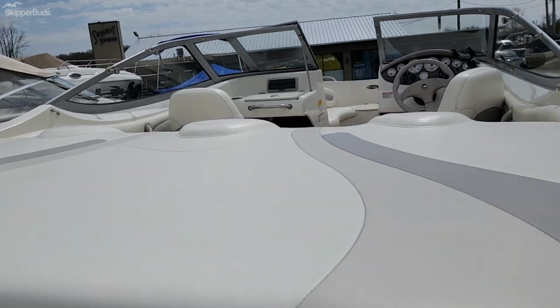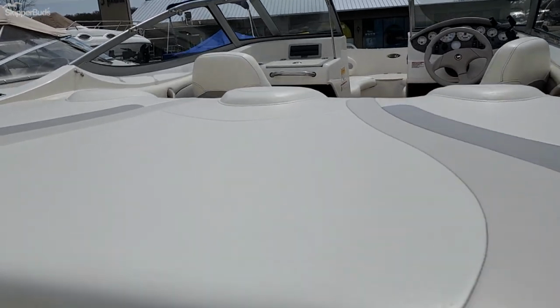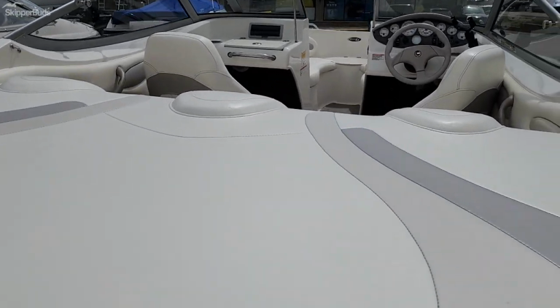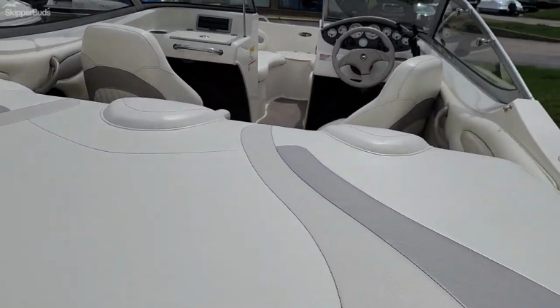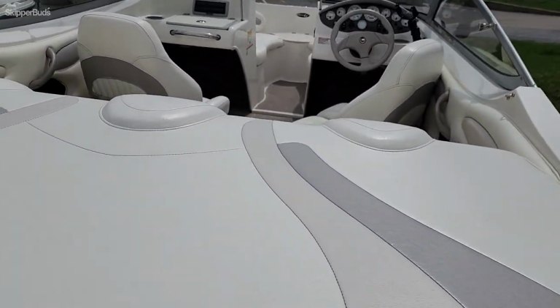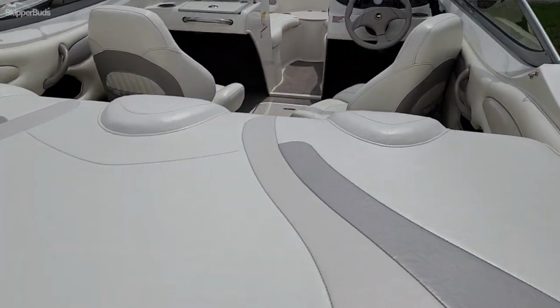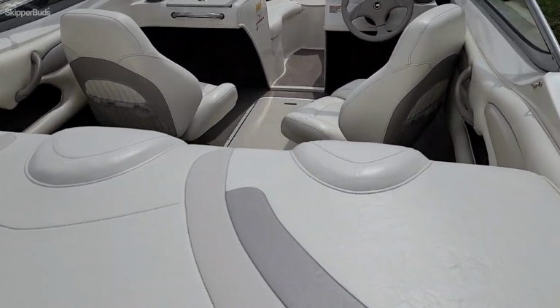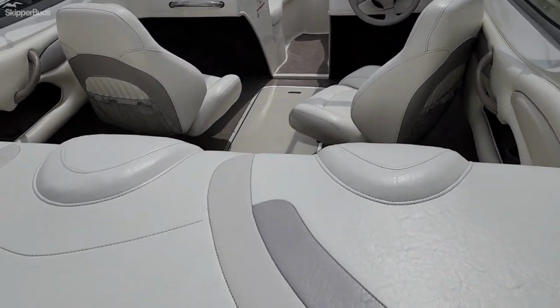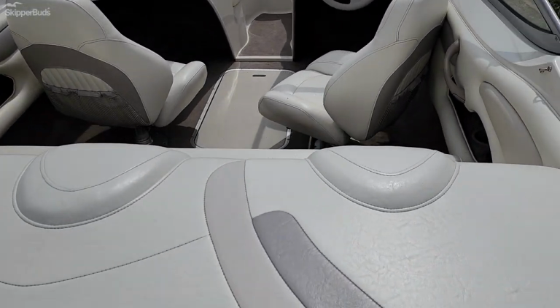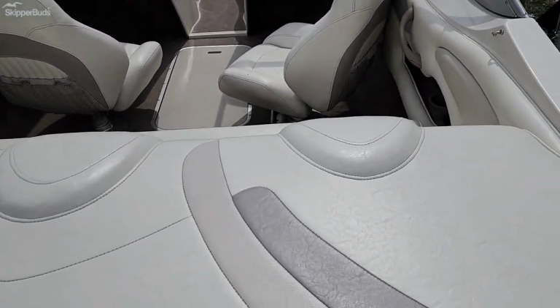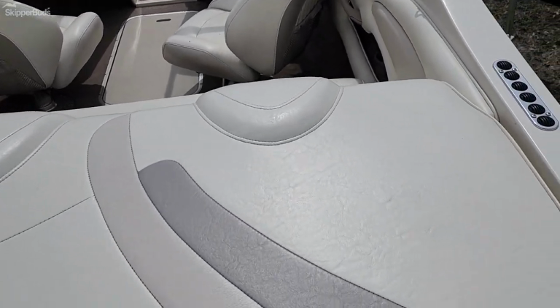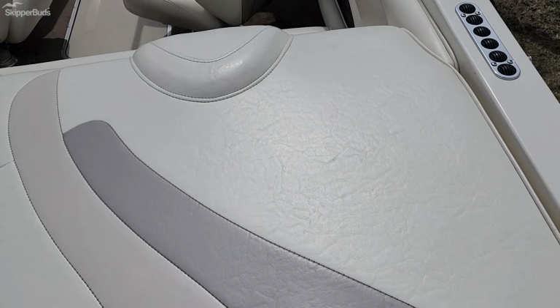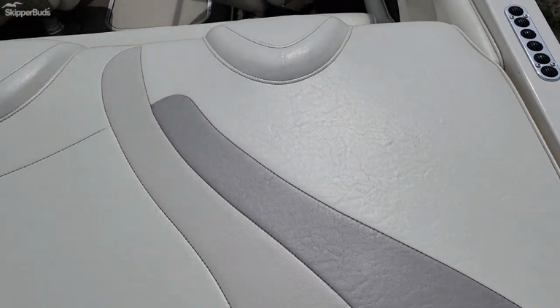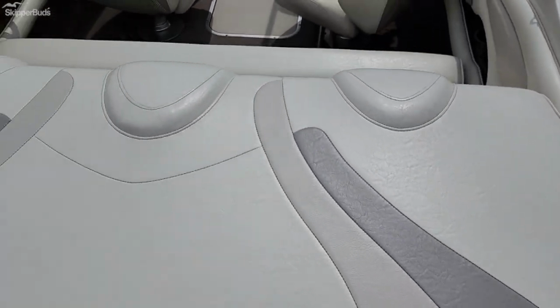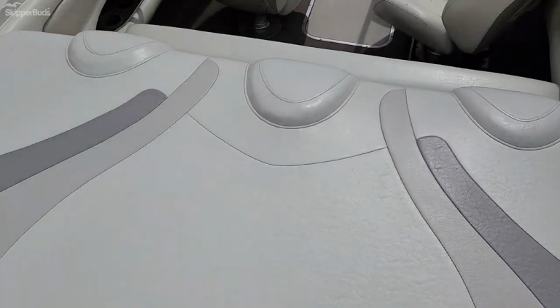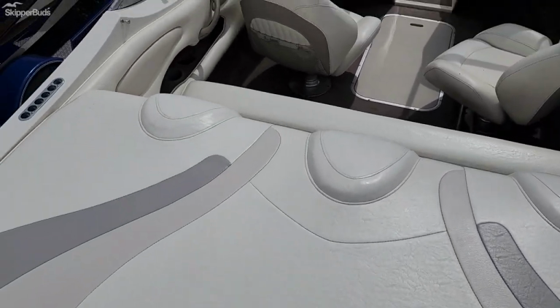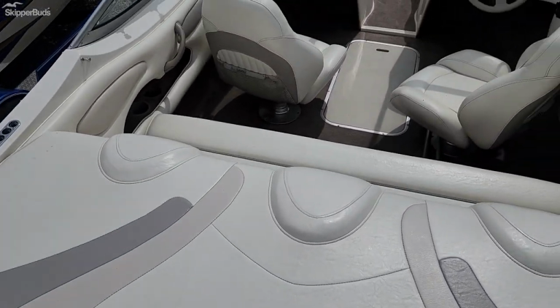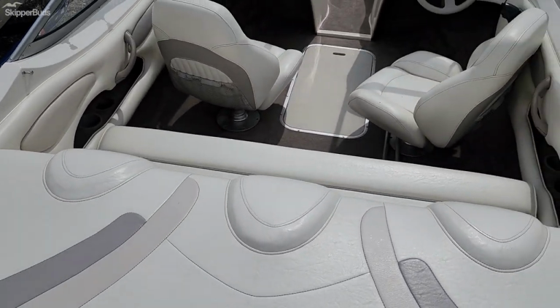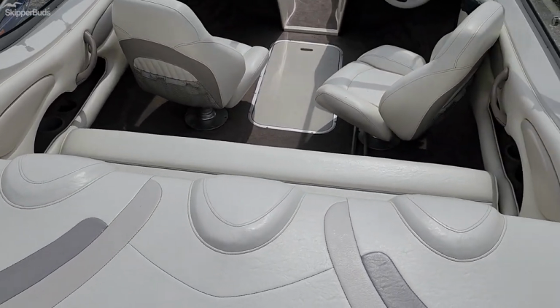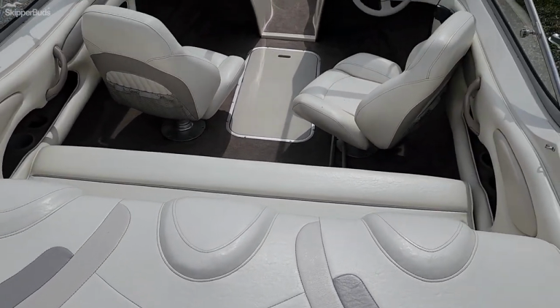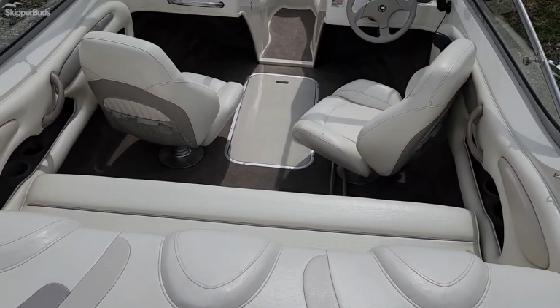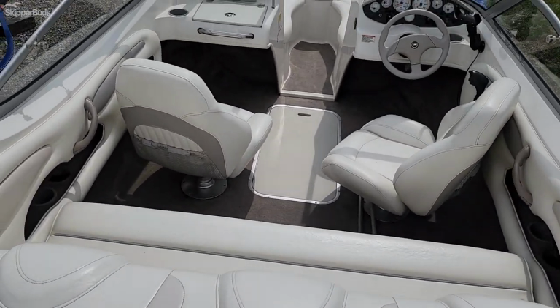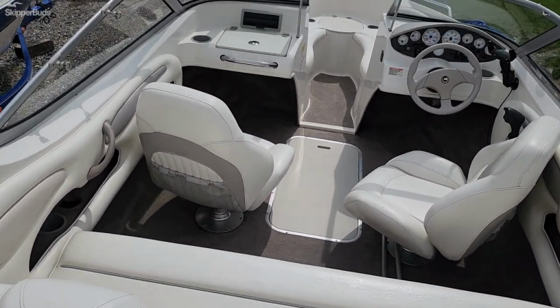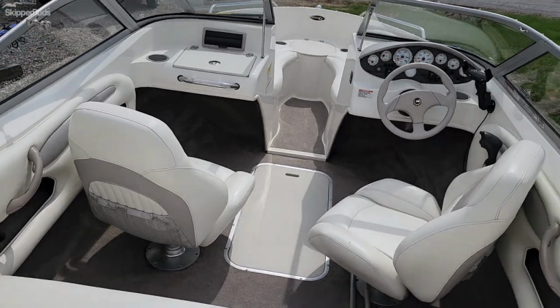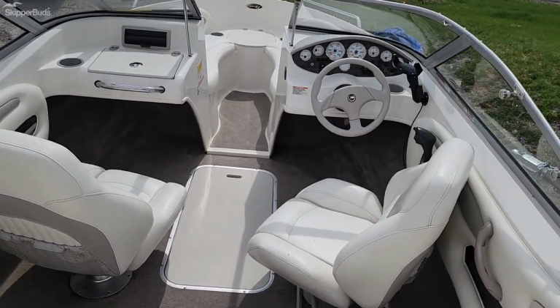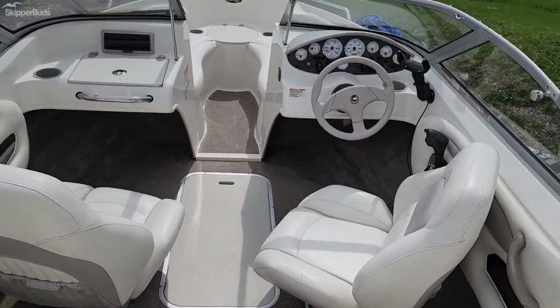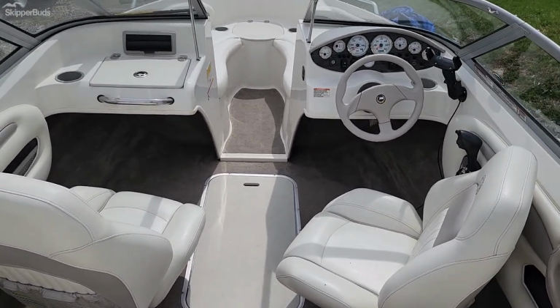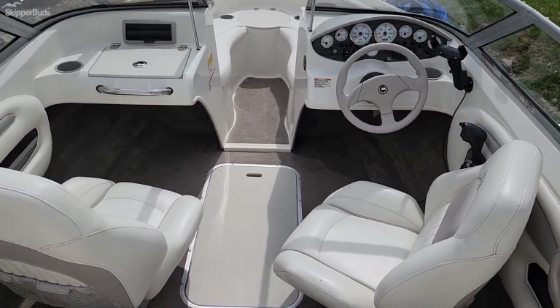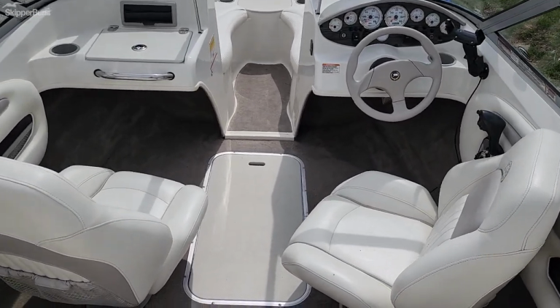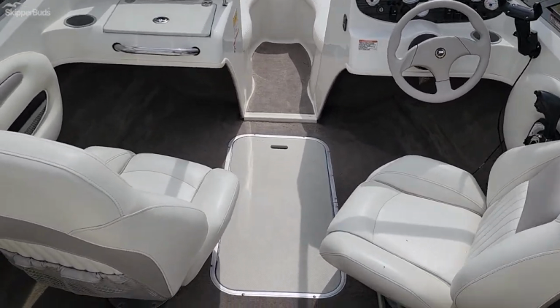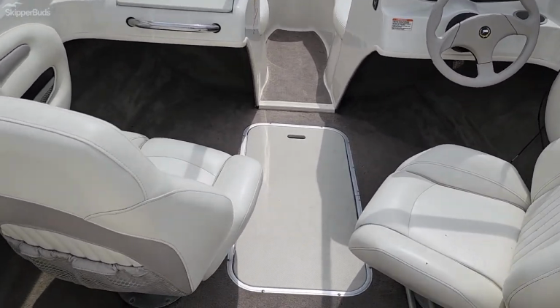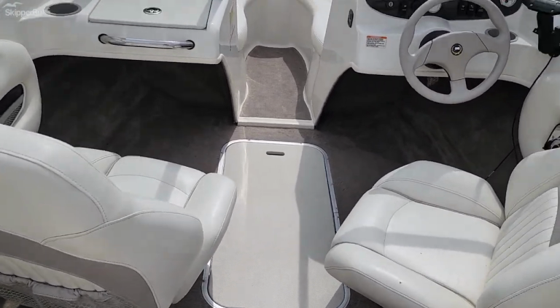The interior is in really nice shape. The boat only has 68 hours on it. It has a nice sun pad, bench seat, dual captain's chairs, and in-floor storage.